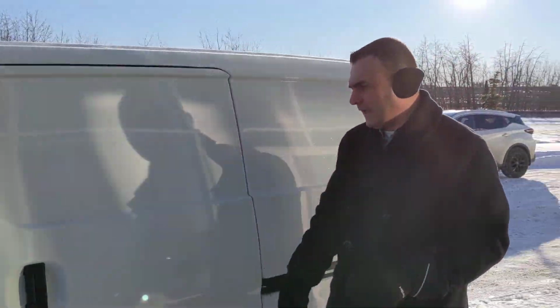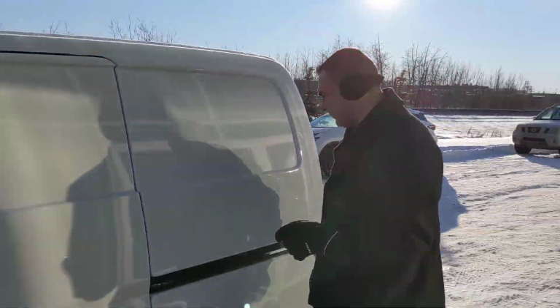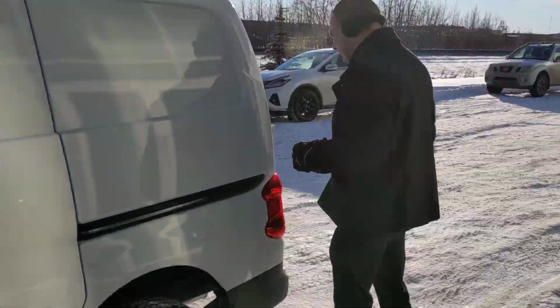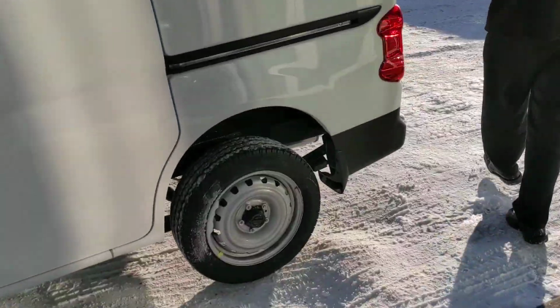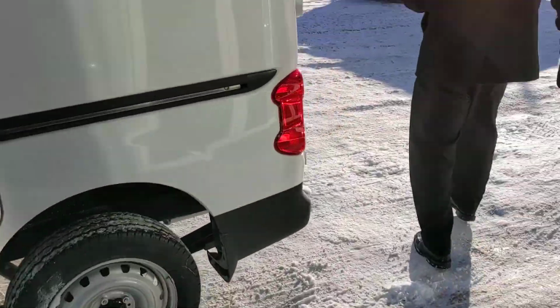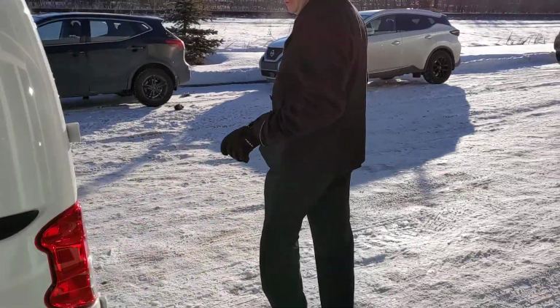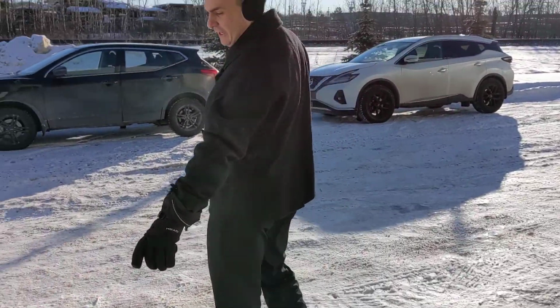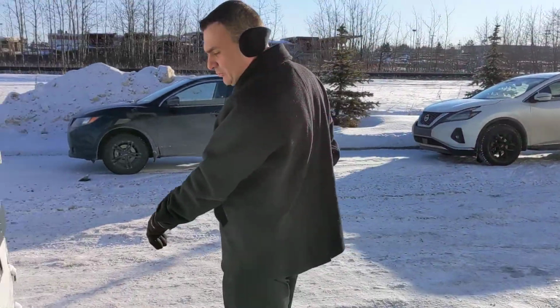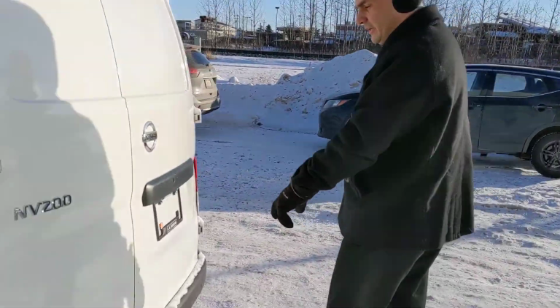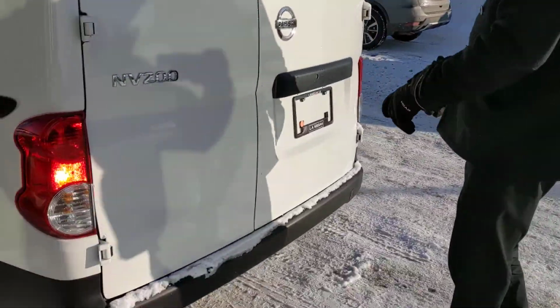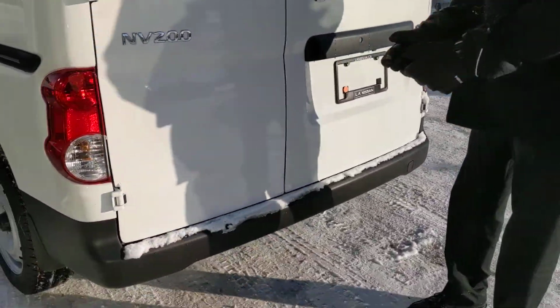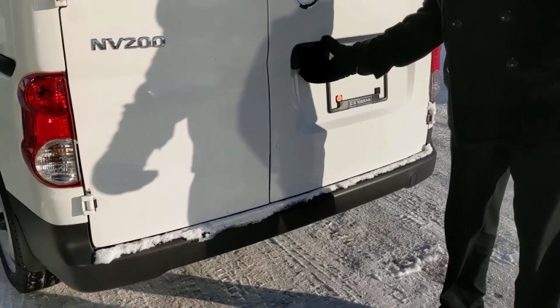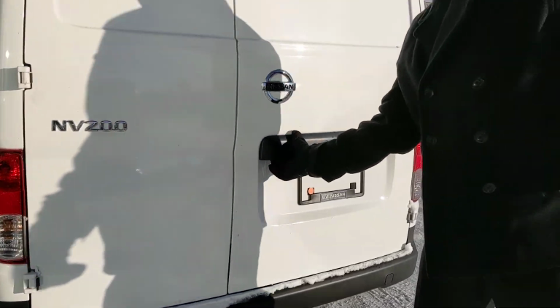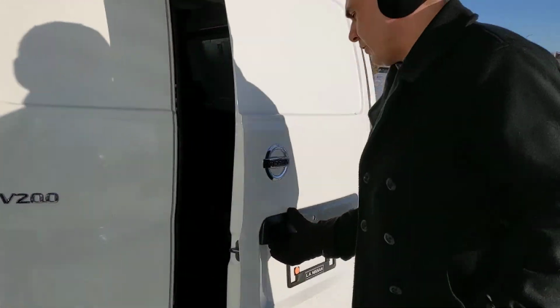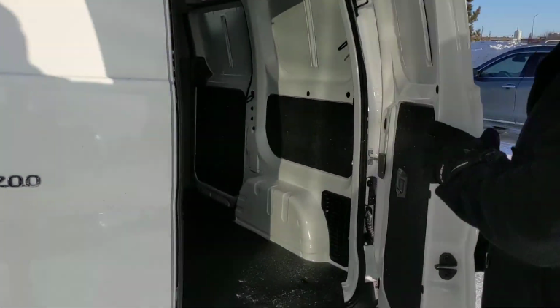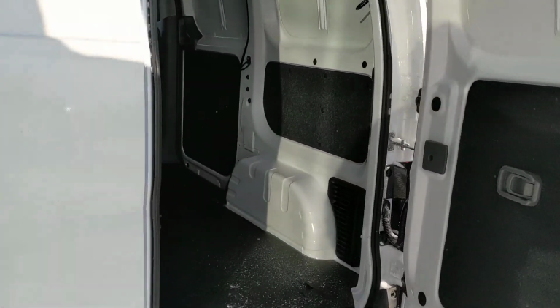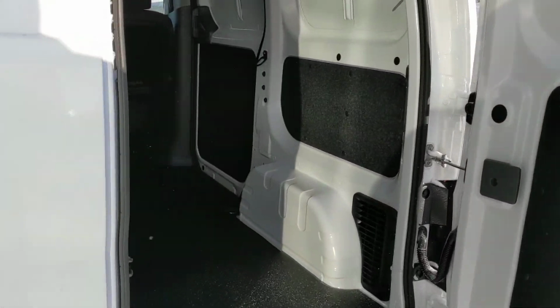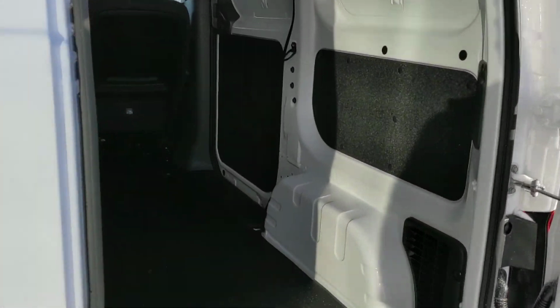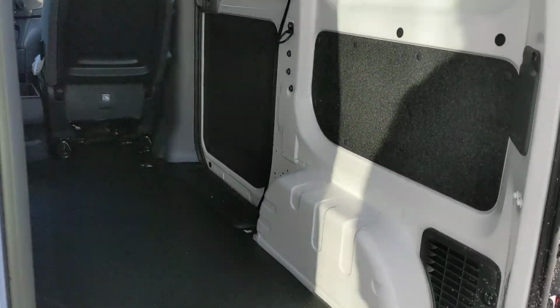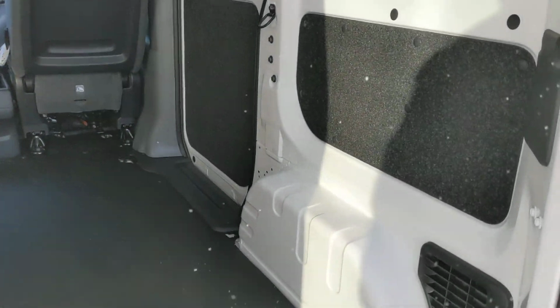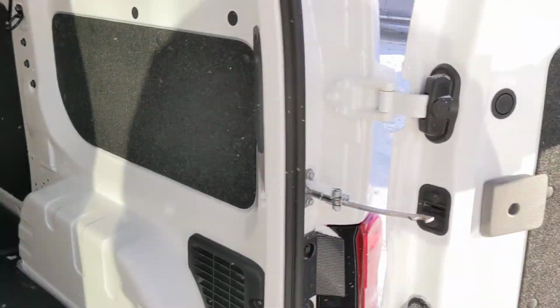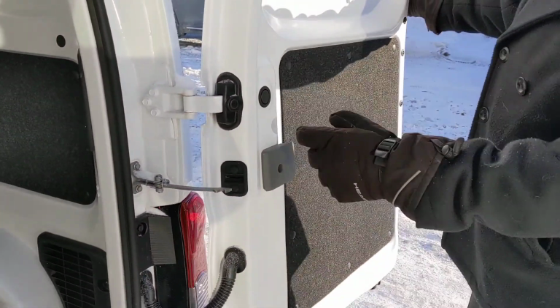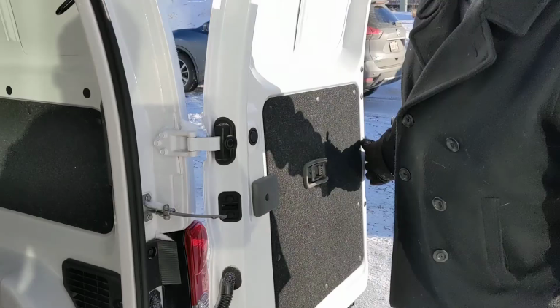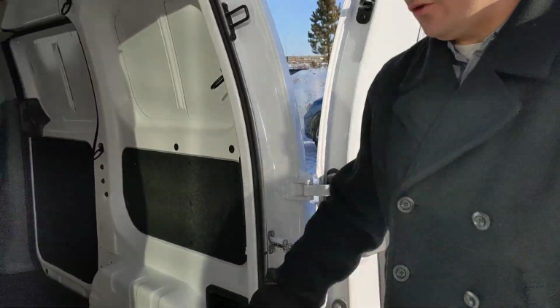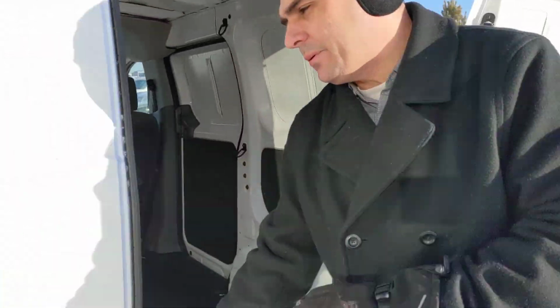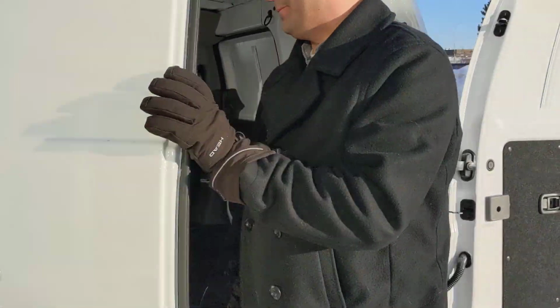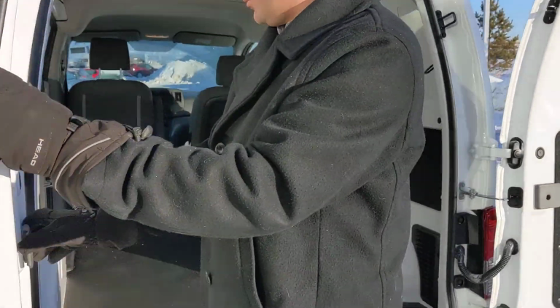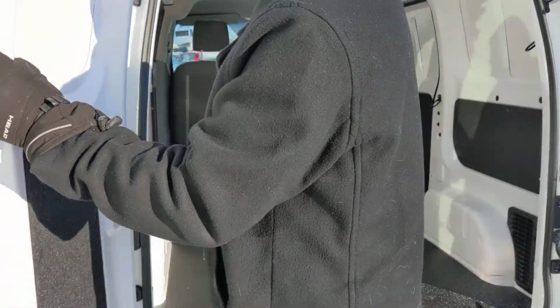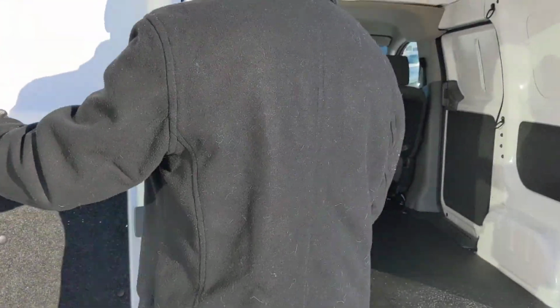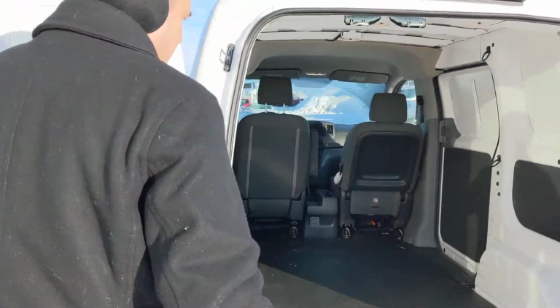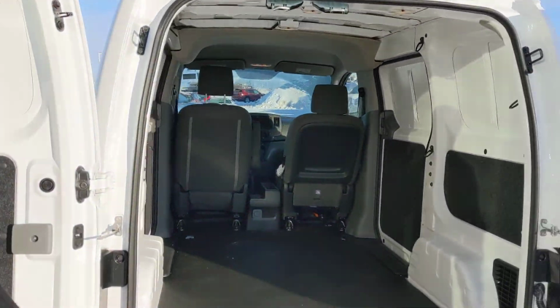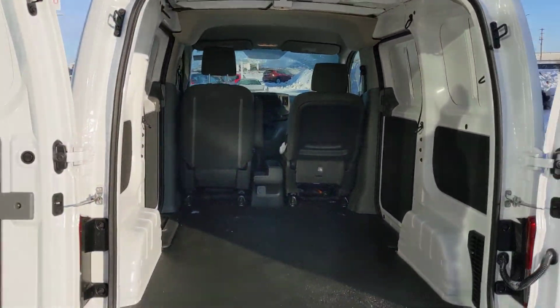And in the back here, the SV is also going to add your rear parking sonars into the bumpers, and the doors here open up 60/40 split and they do open all the way up. There's plenty of cargo space in here.